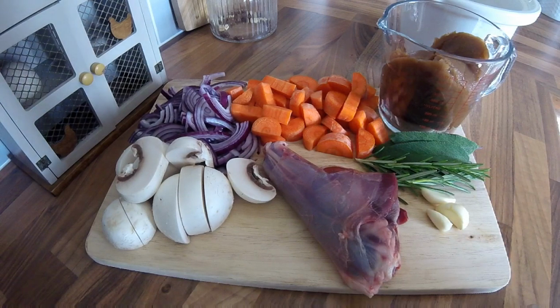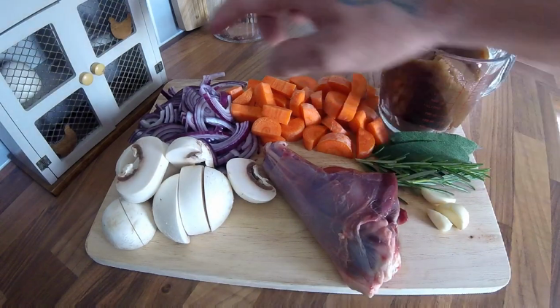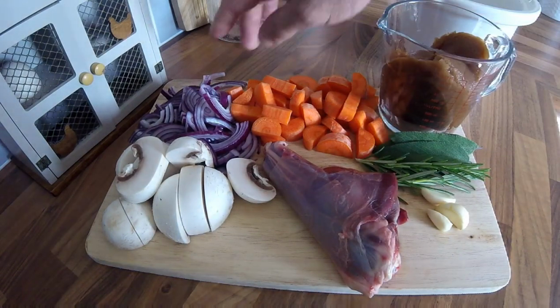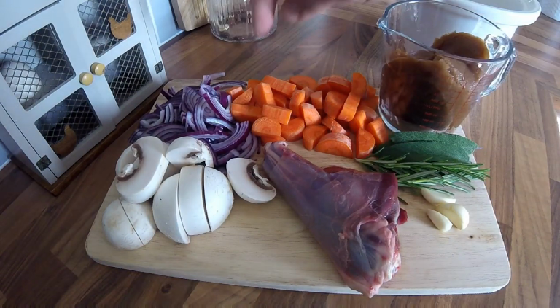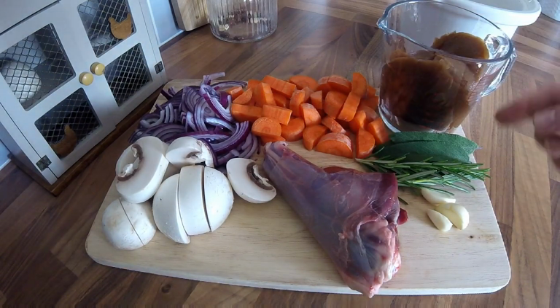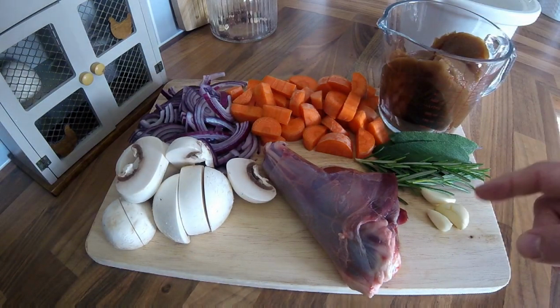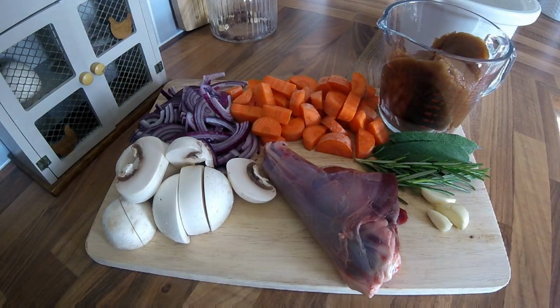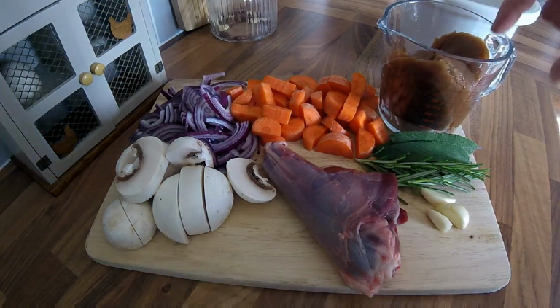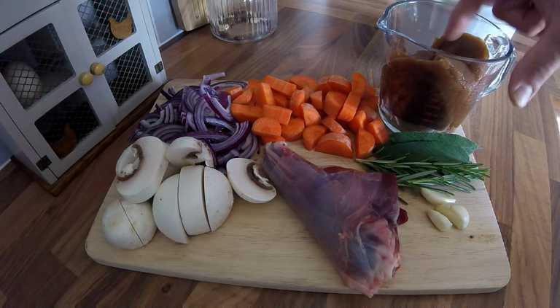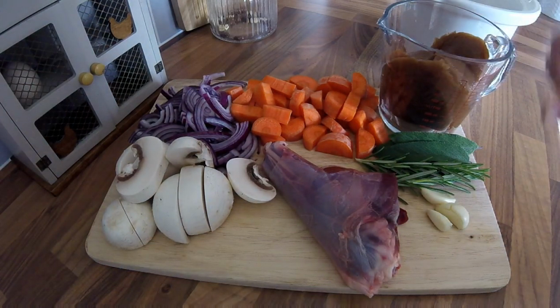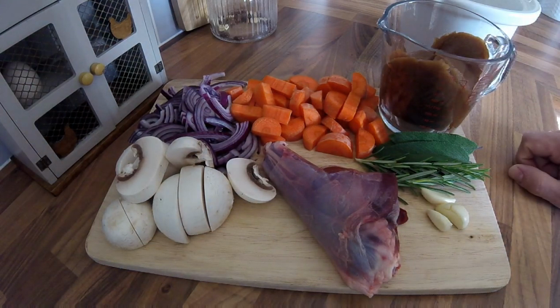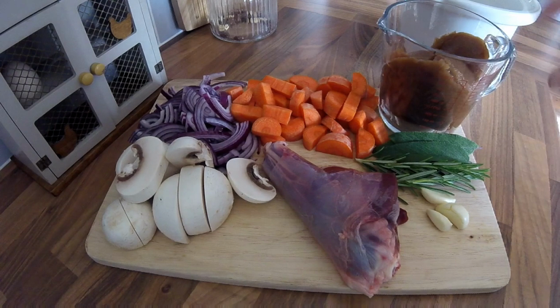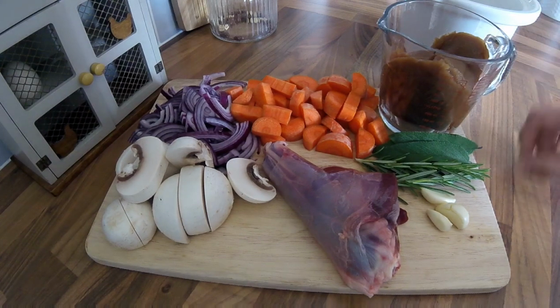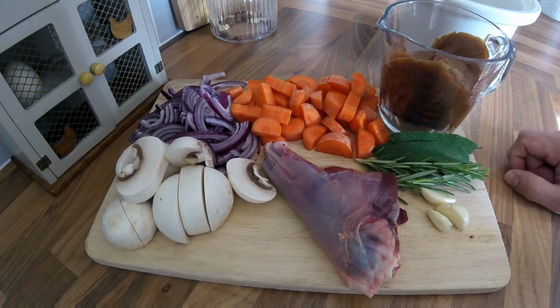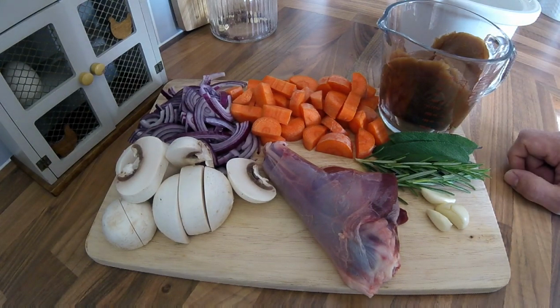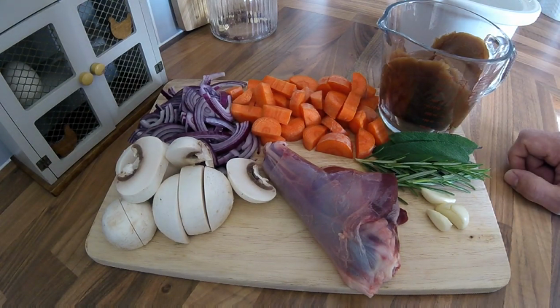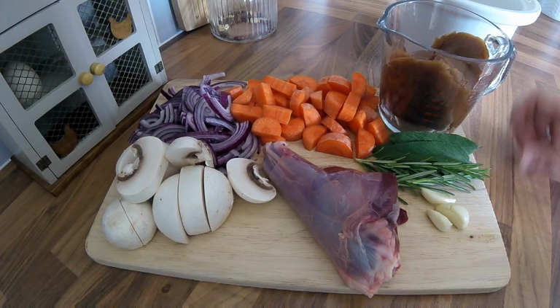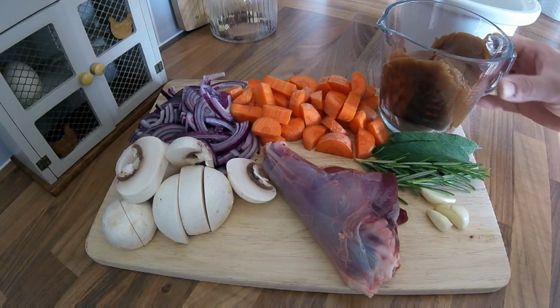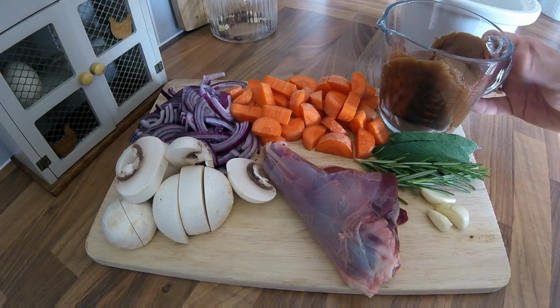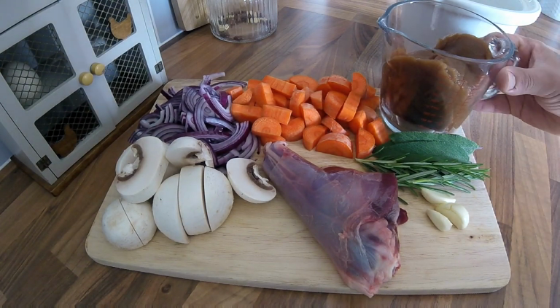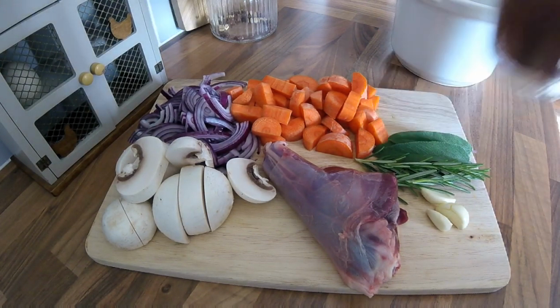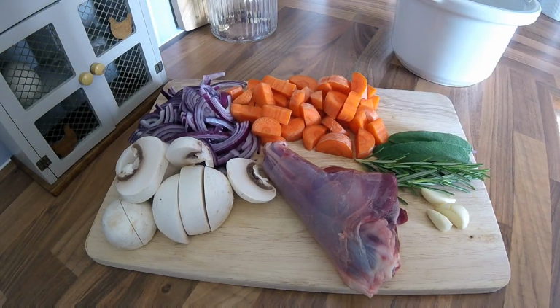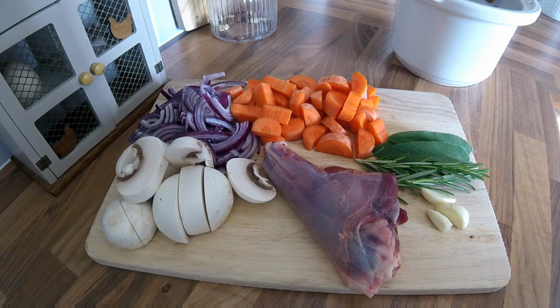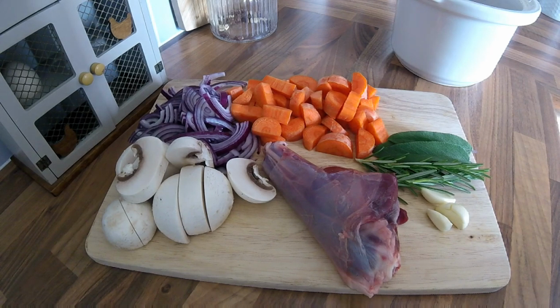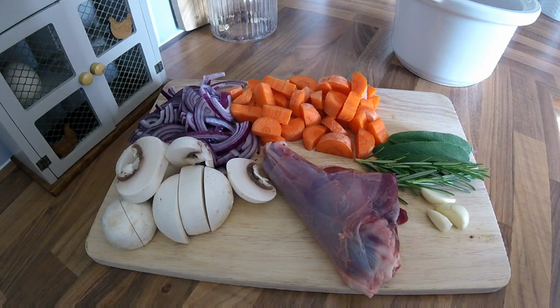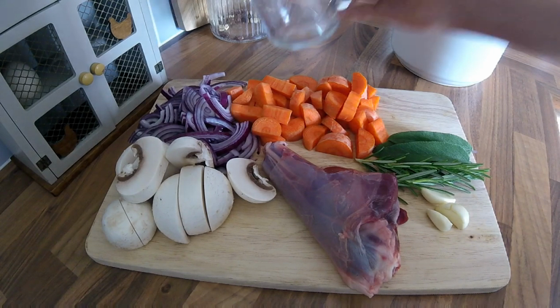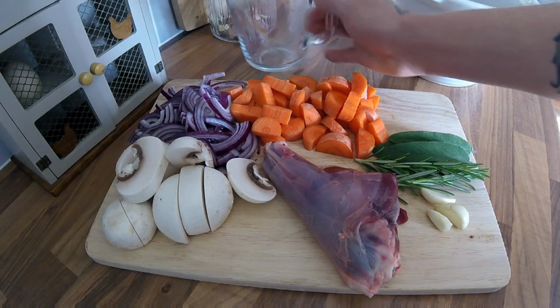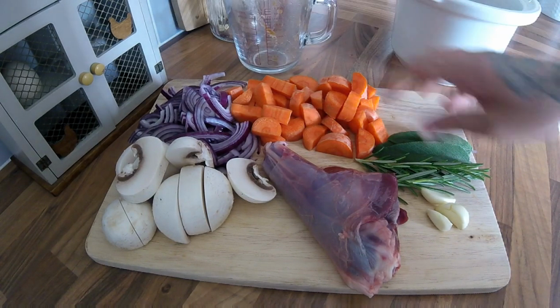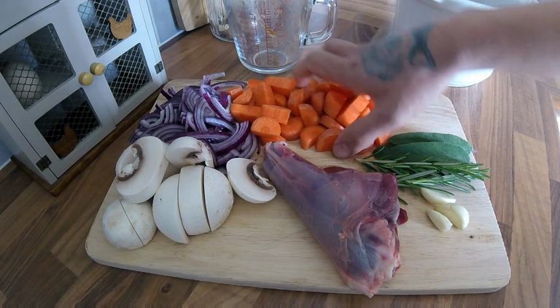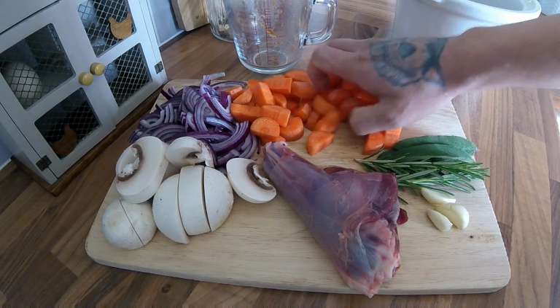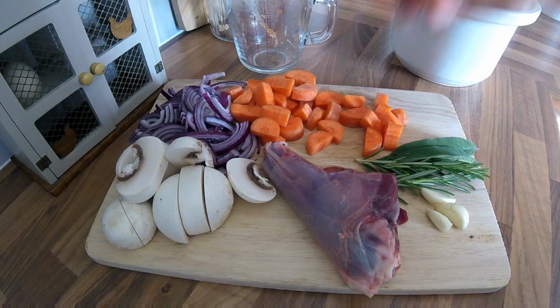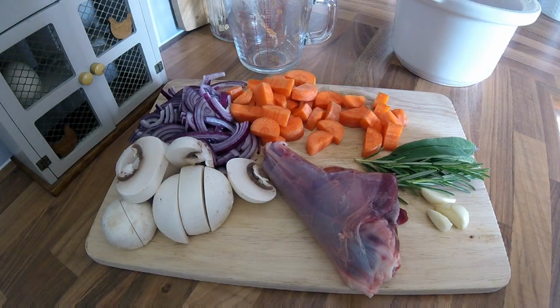So what I've got here: I've got my shank, some halved mushrooms, sliced onions, carrots, herbs, garlic, and some of my gravy. I do have a video on my YouTube on how to make my game gravy. So what I'm going to do is put everything into my slow cooker.